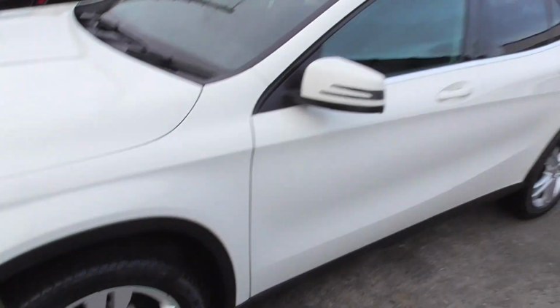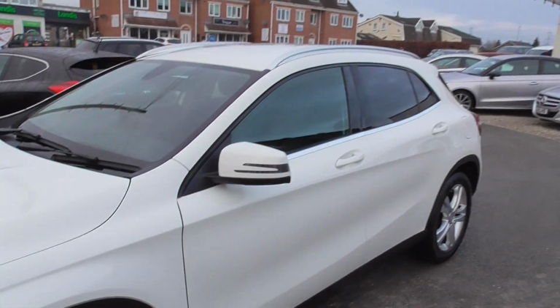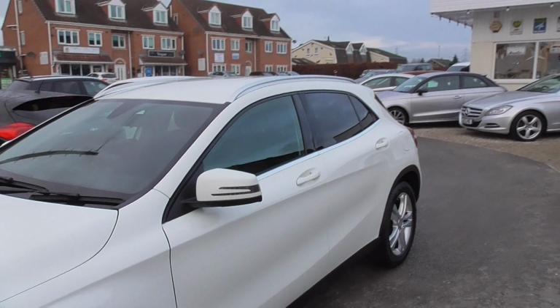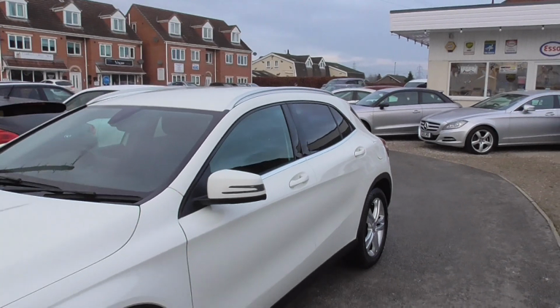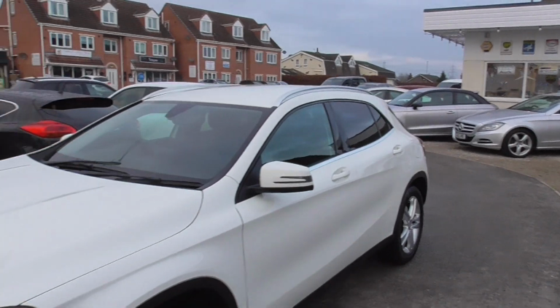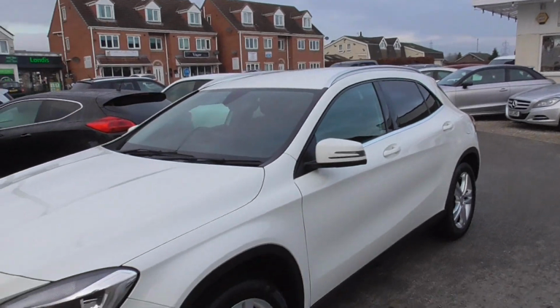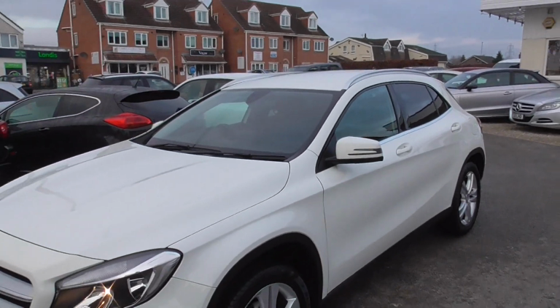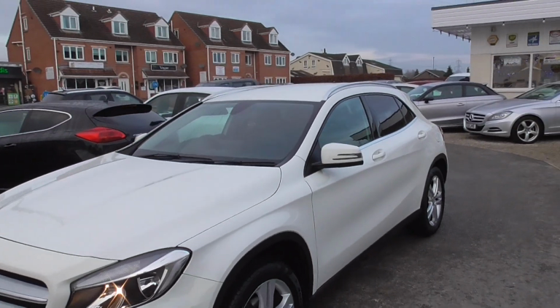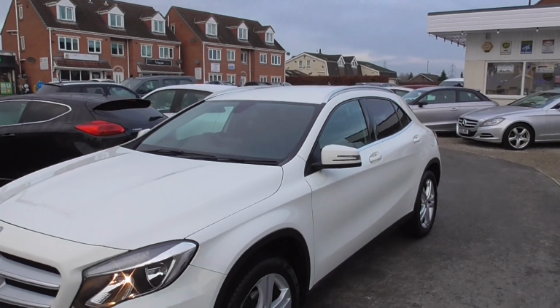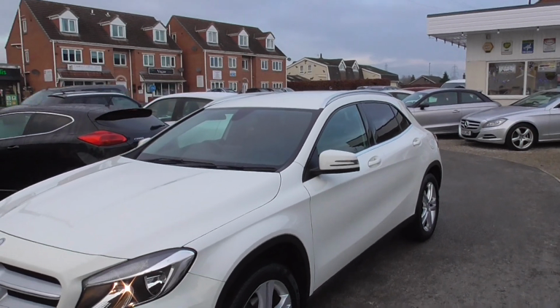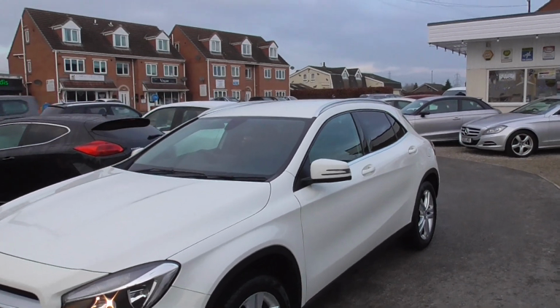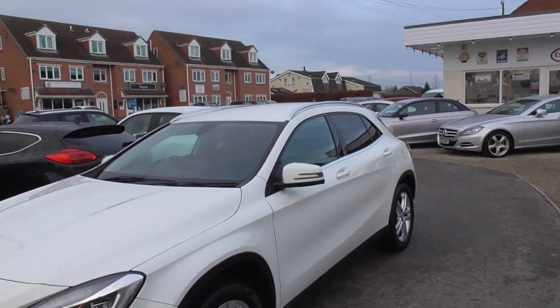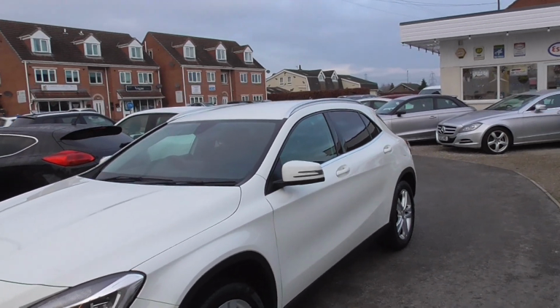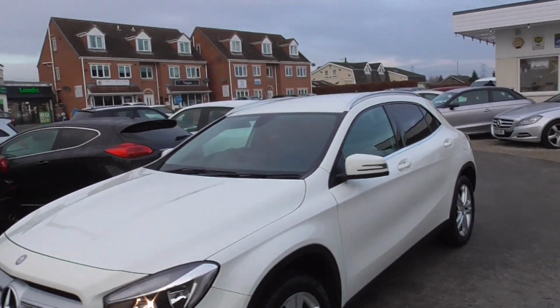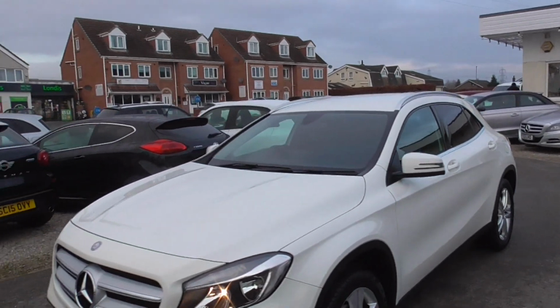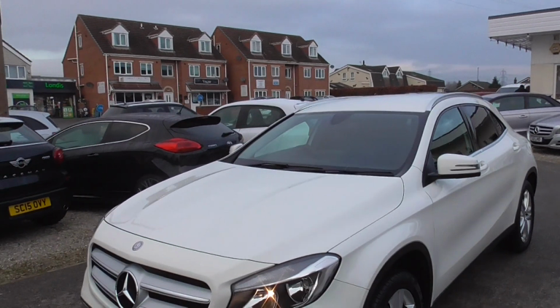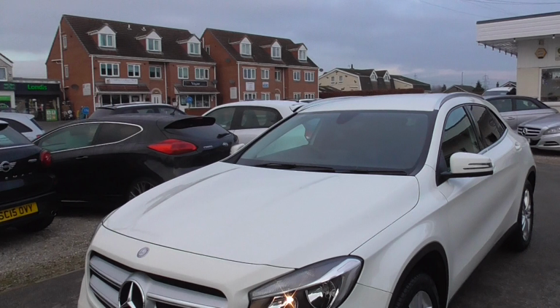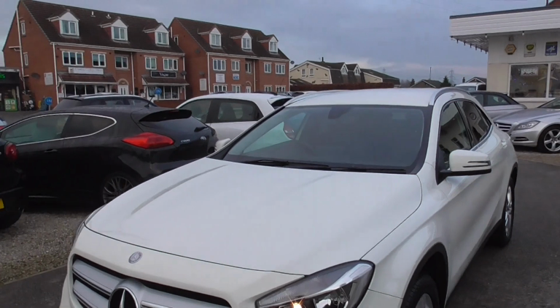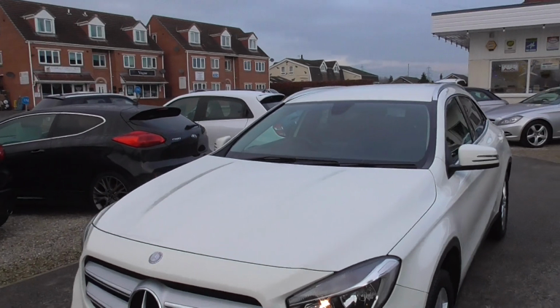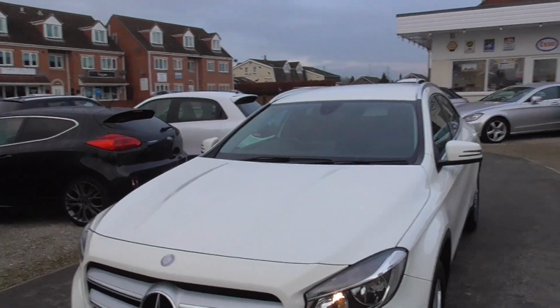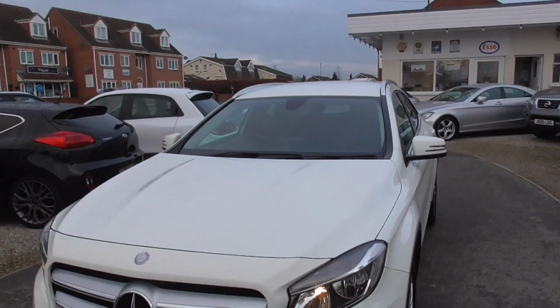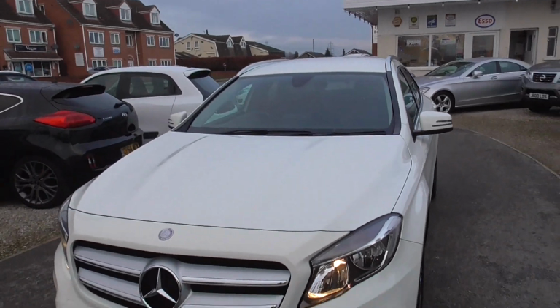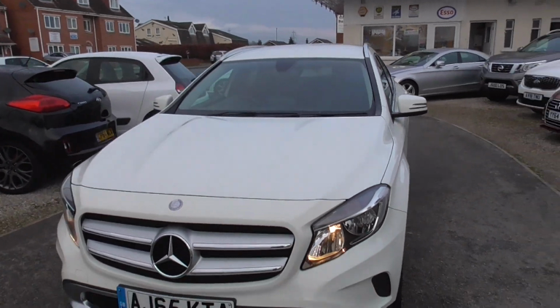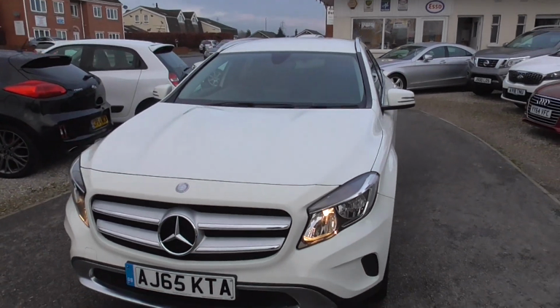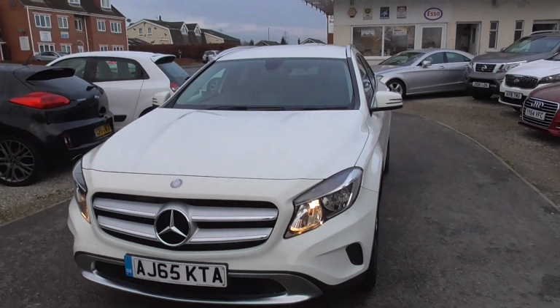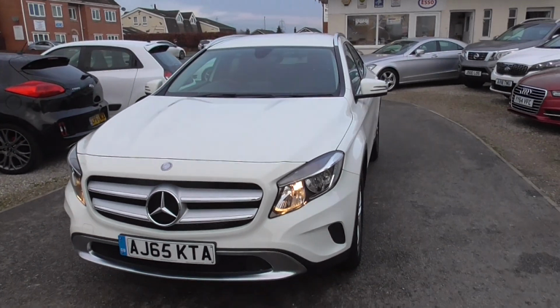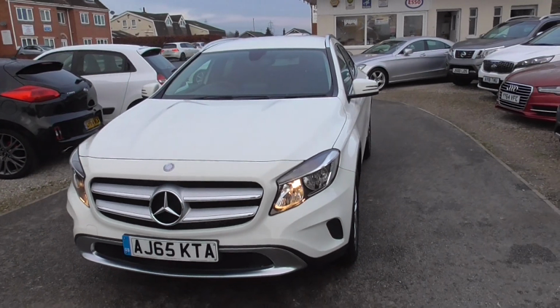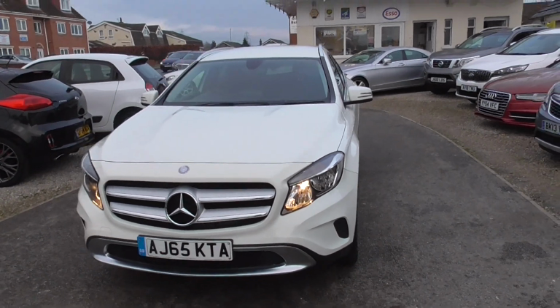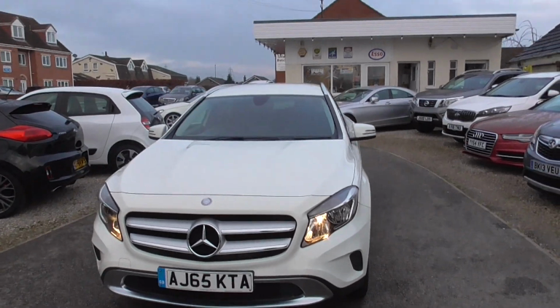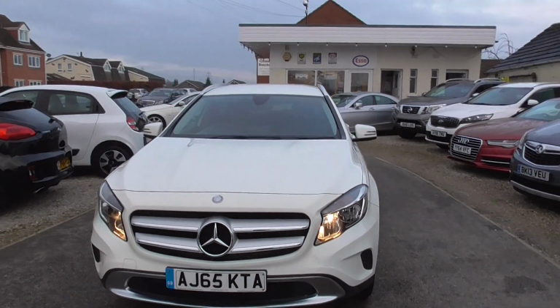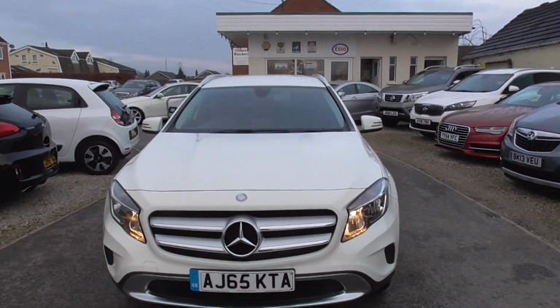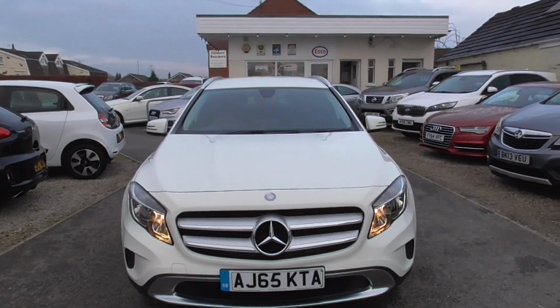Nice car, drives really well. Think of it like an A-class but it's just a little bit higher — a little bit higher seated position. So if you struggle with the height of a Merc, which I know a lot of them are sat low to the ground, it might just be one for you.